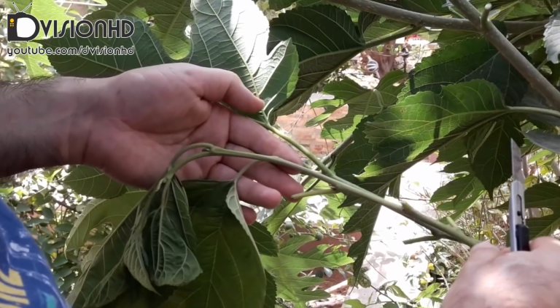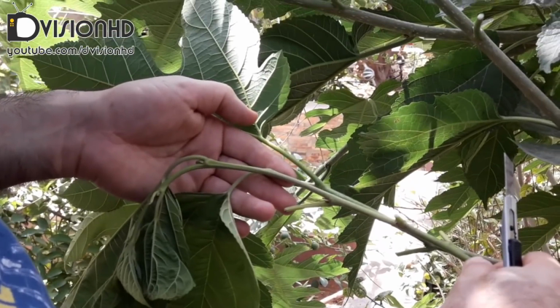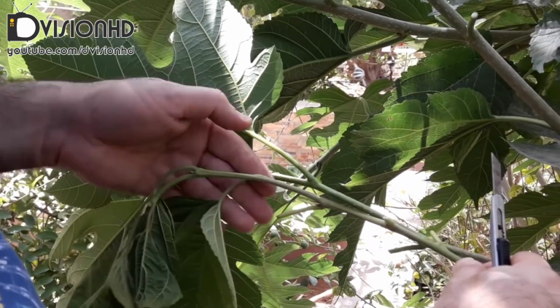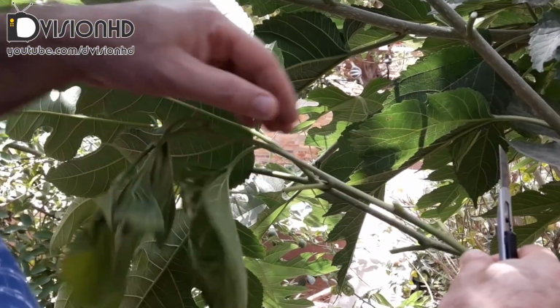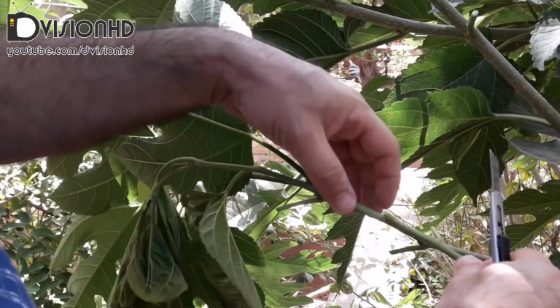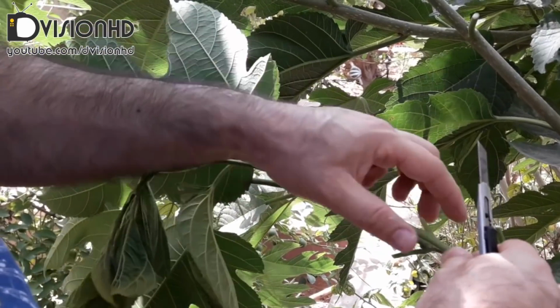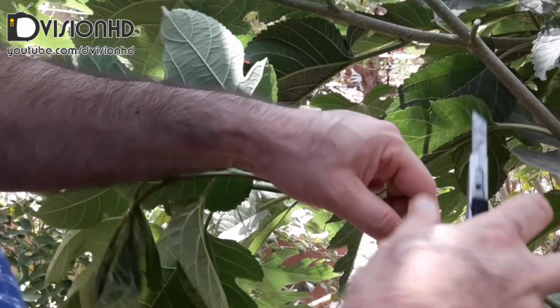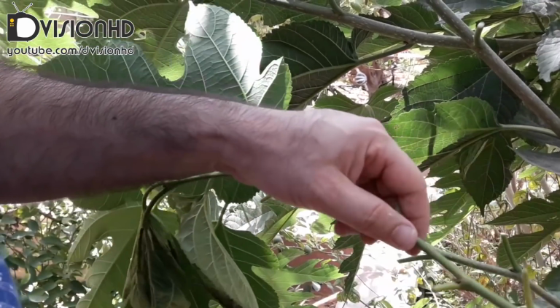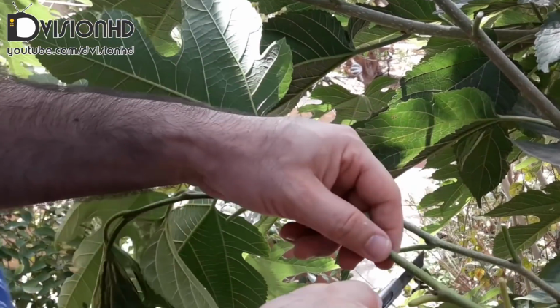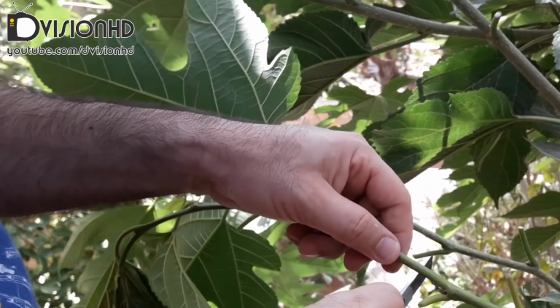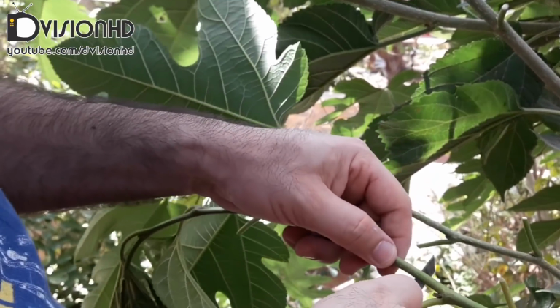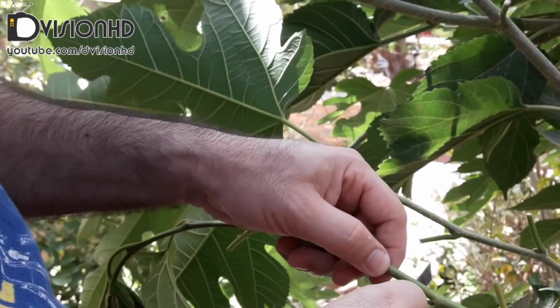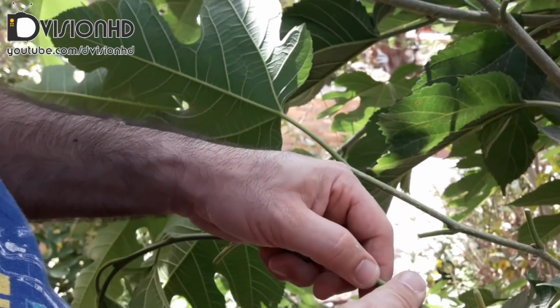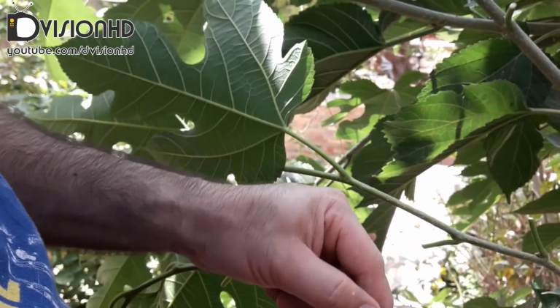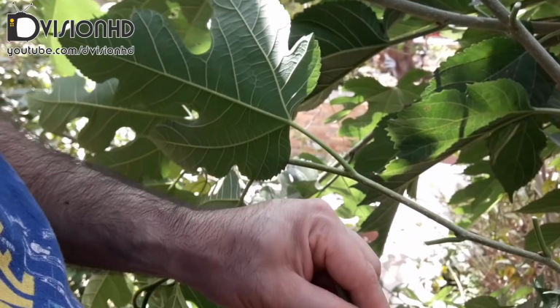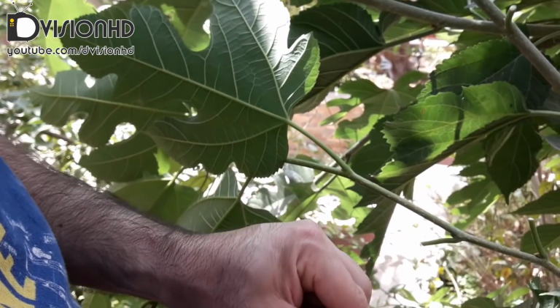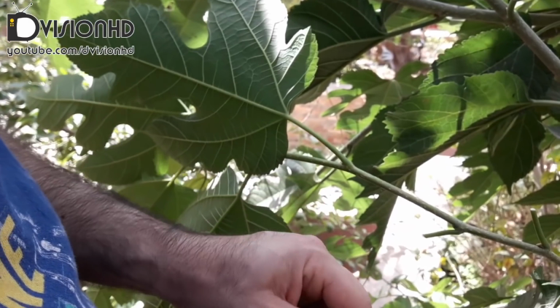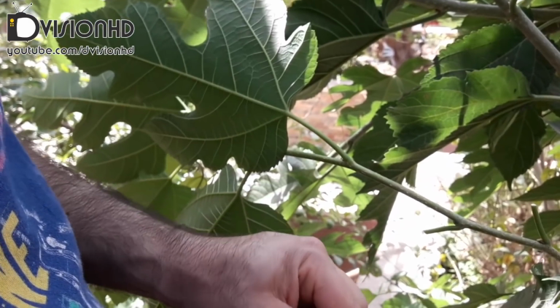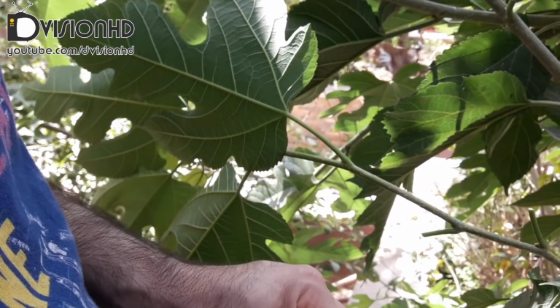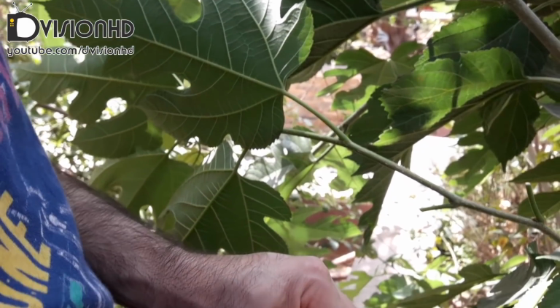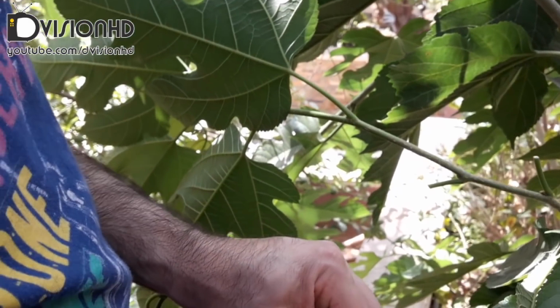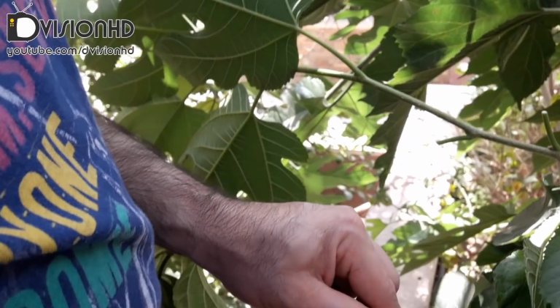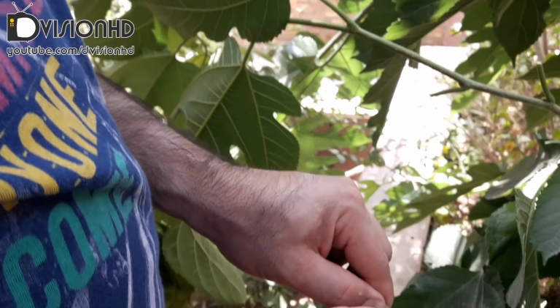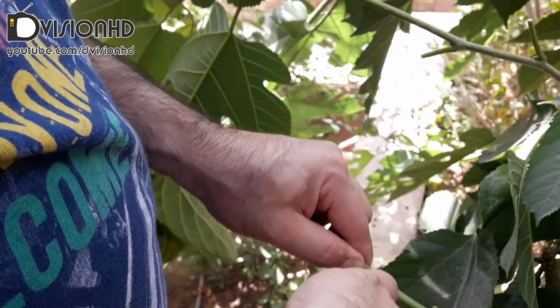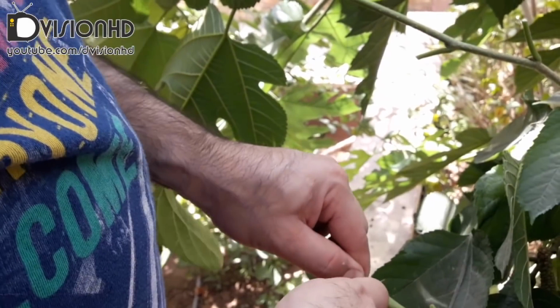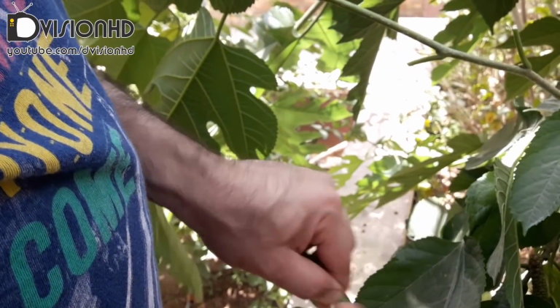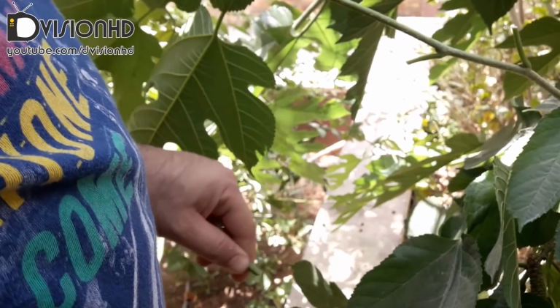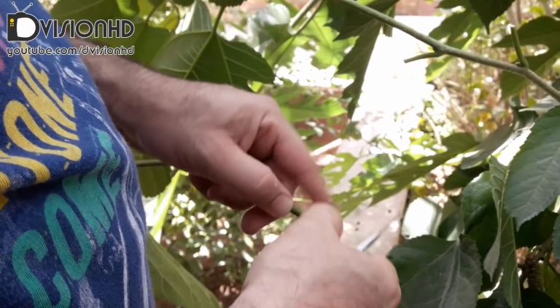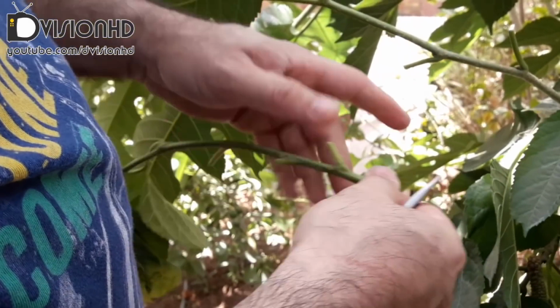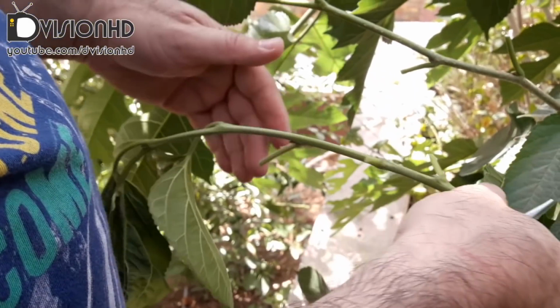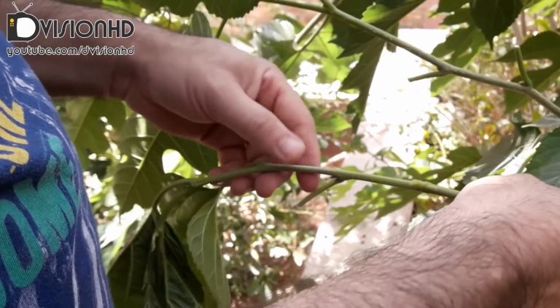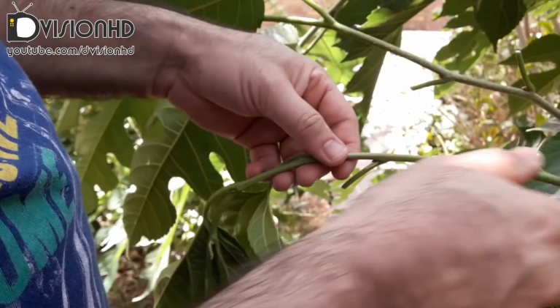Select the section you want to graft, clean the surrounding area from leaves and sections, then make a vertical cut on the top and bottom sections.